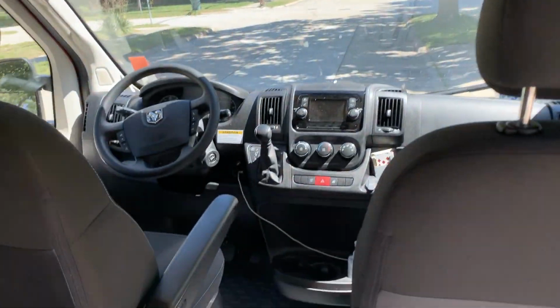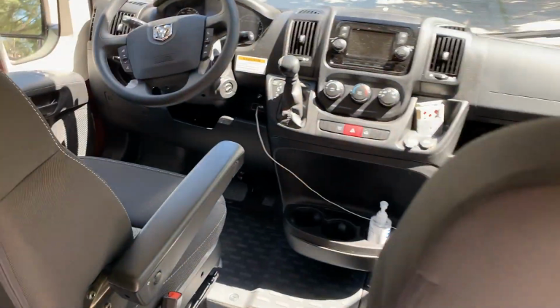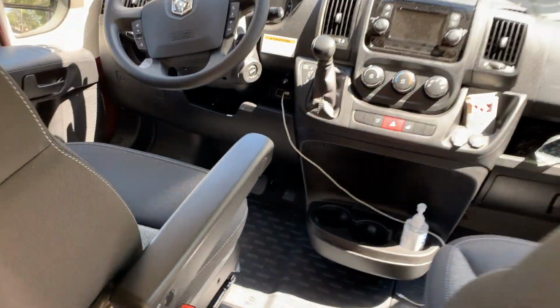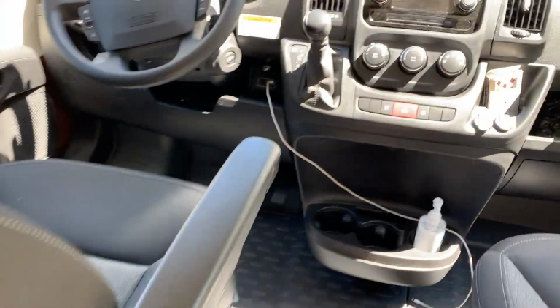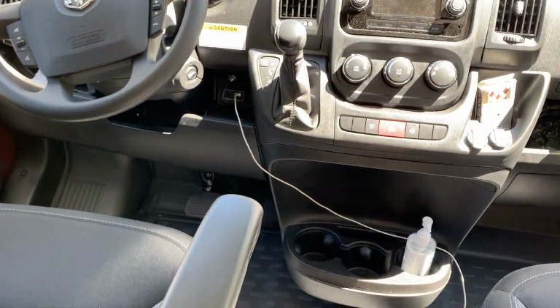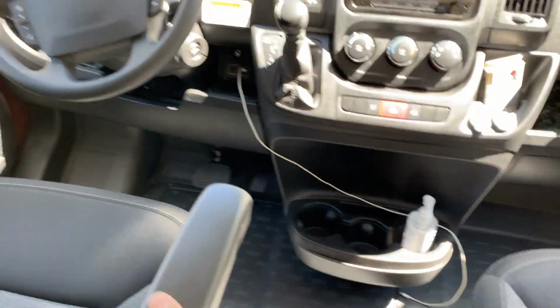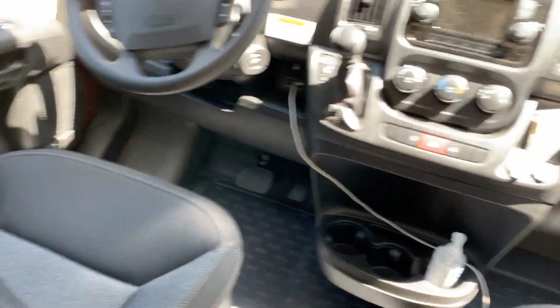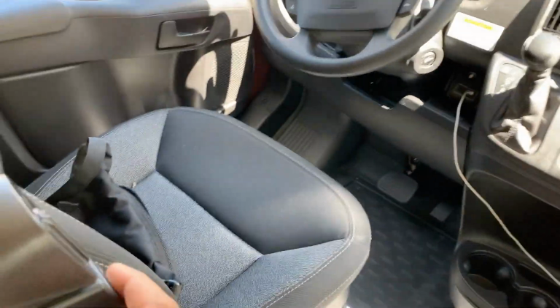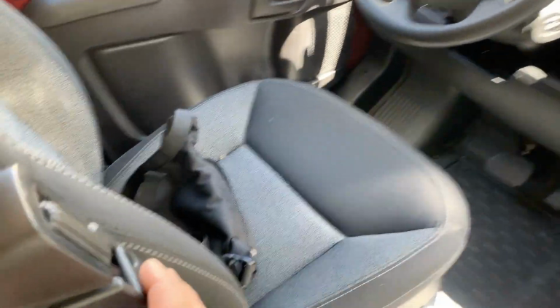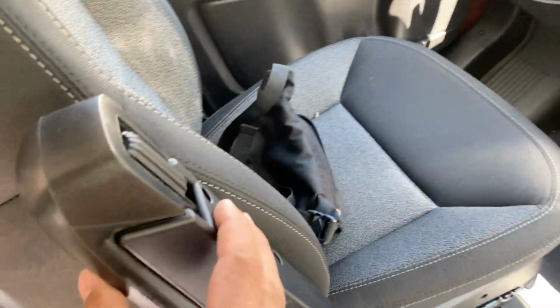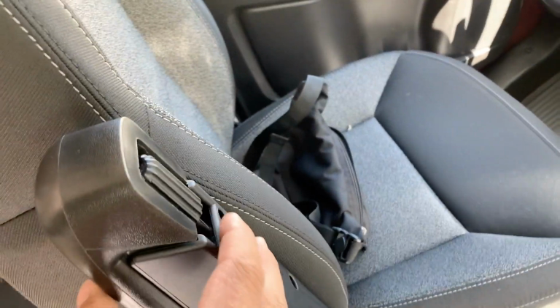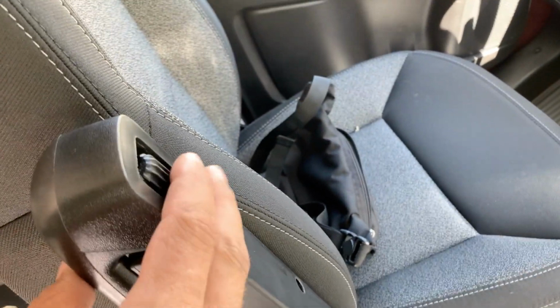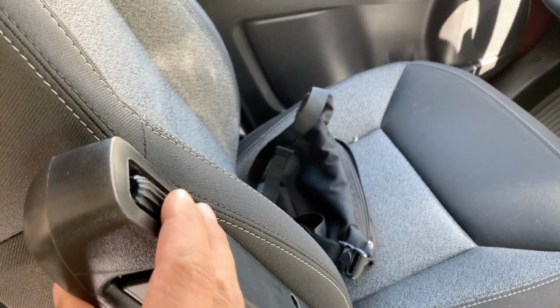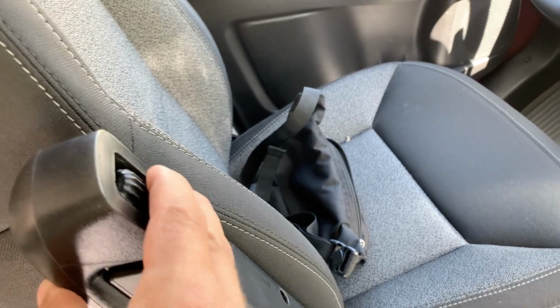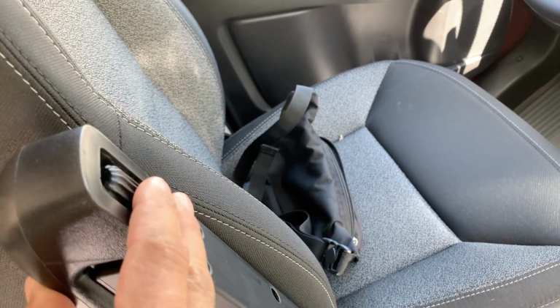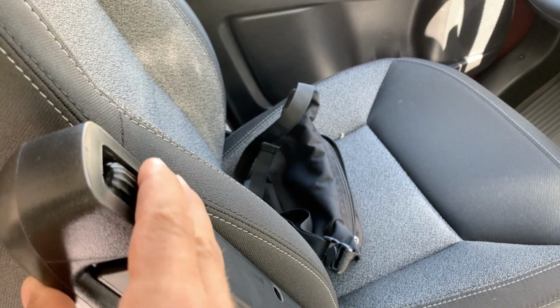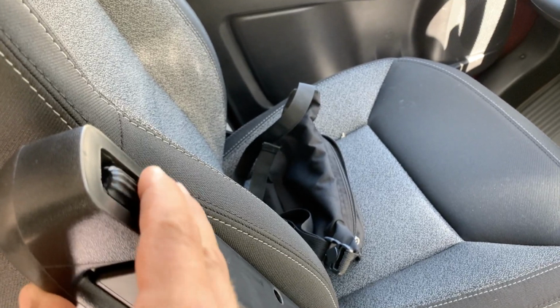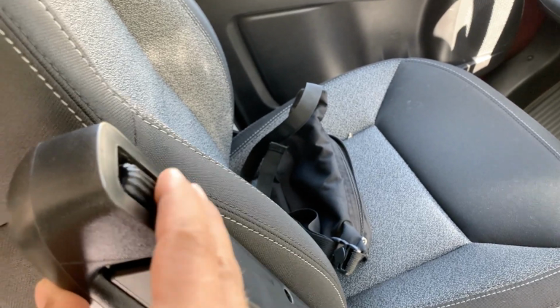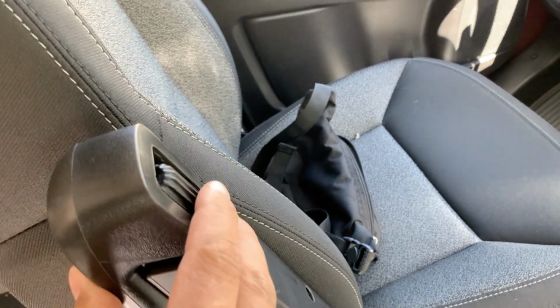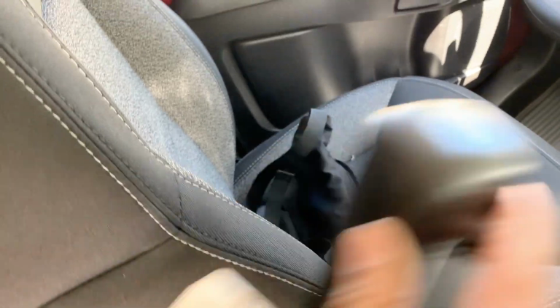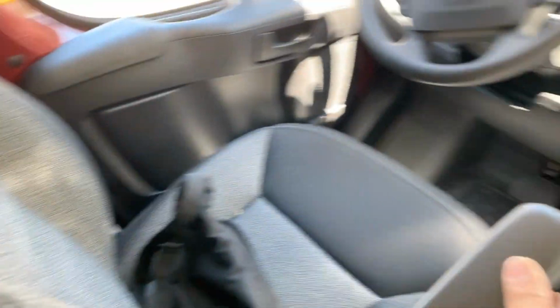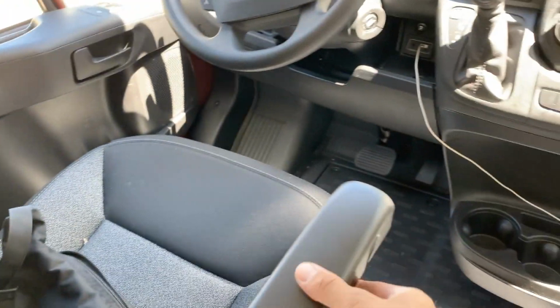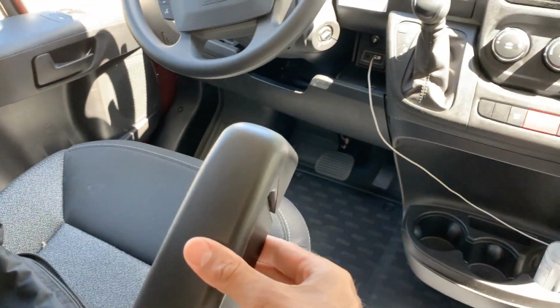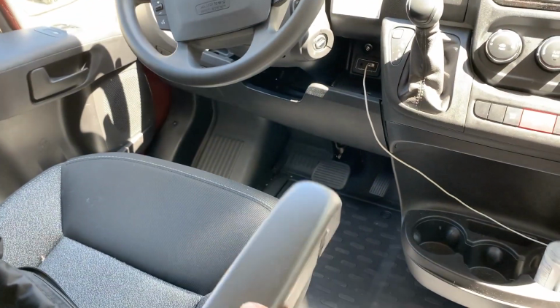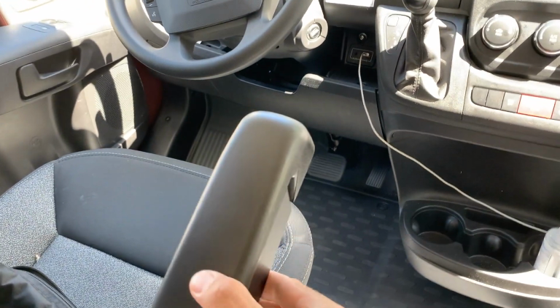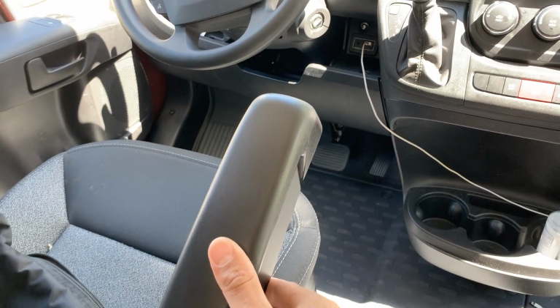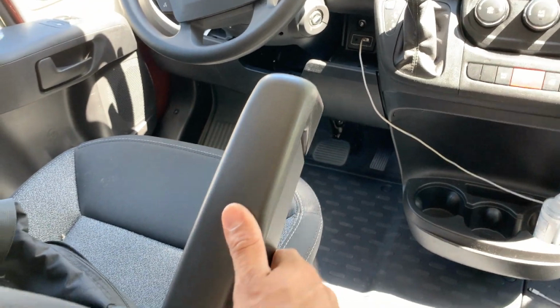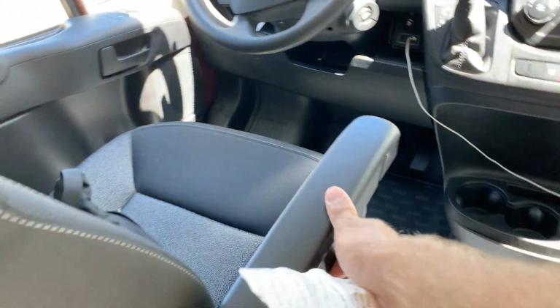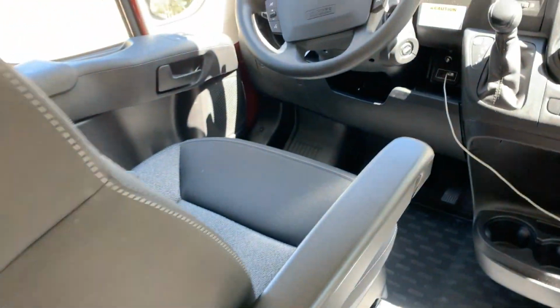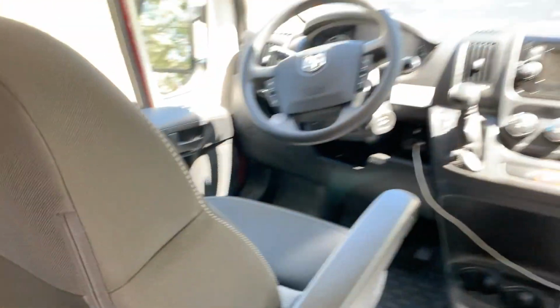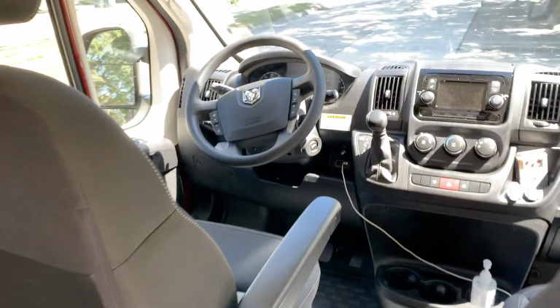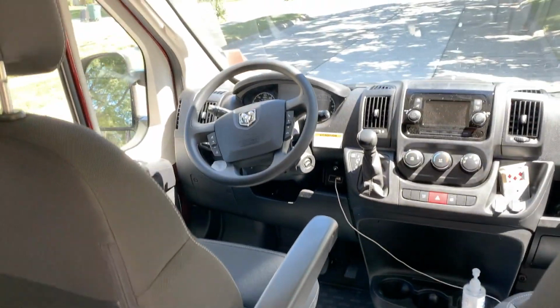One small detail on the ProMaster that you might miss: this thing that you turn adjusts the level of the armrest. You might want to play with that.